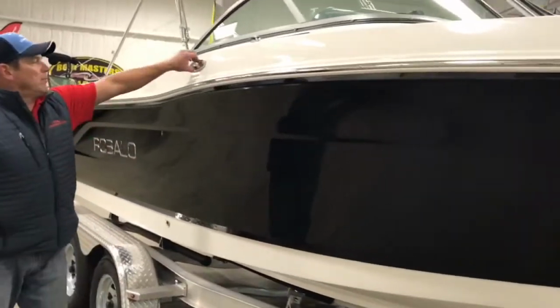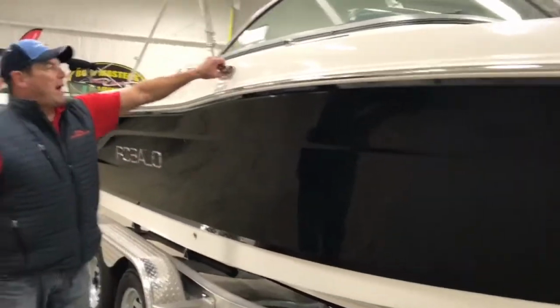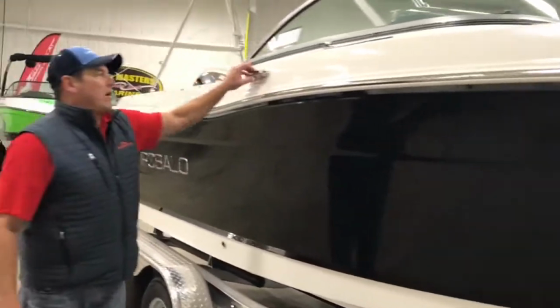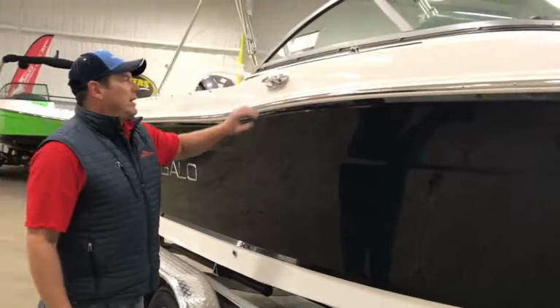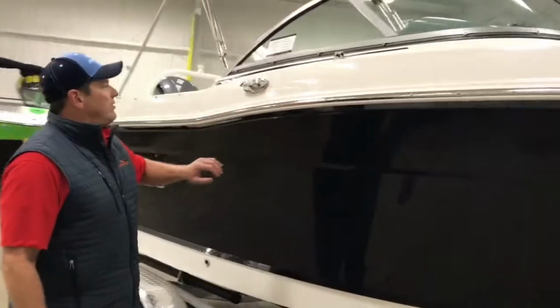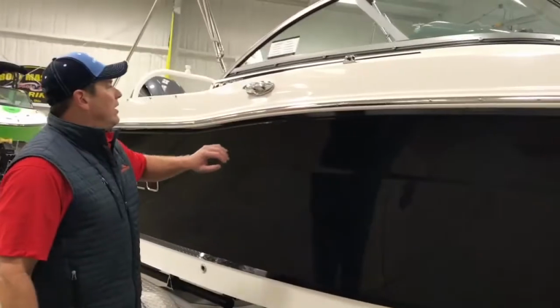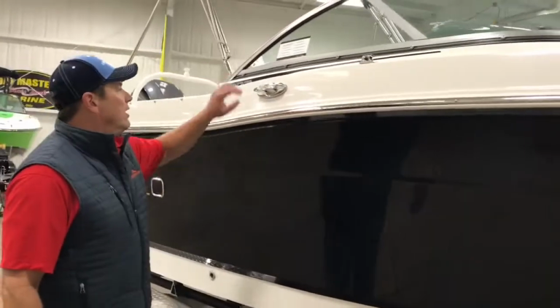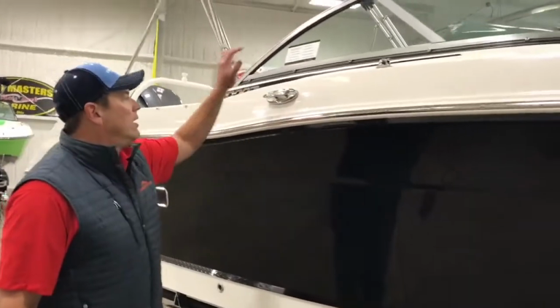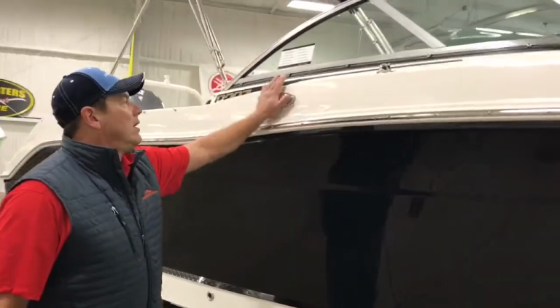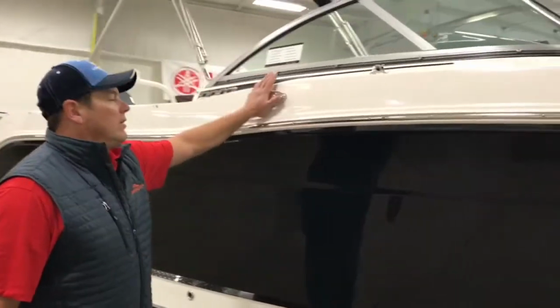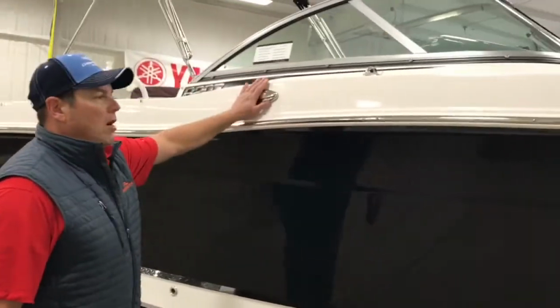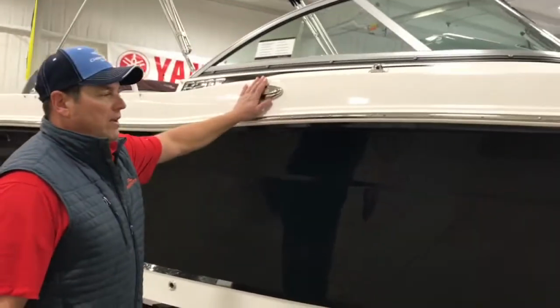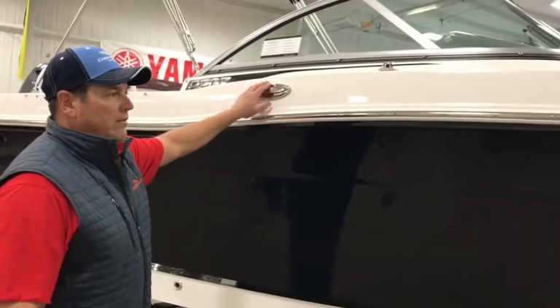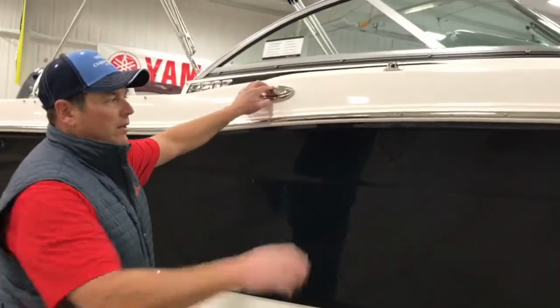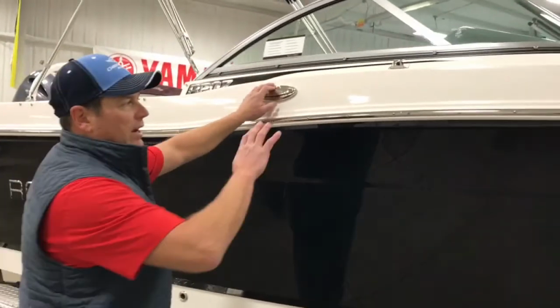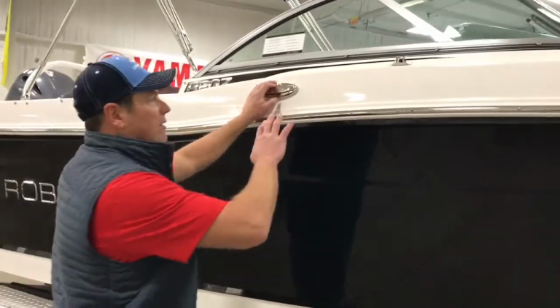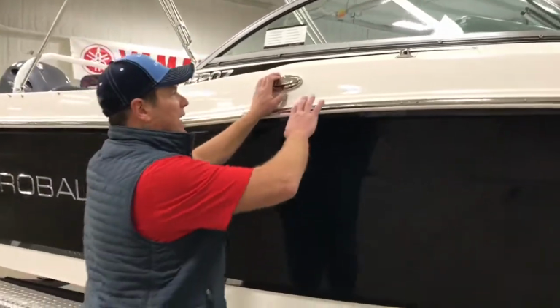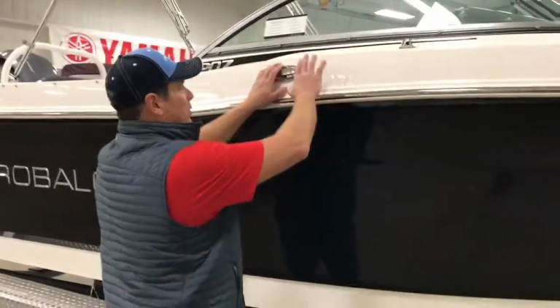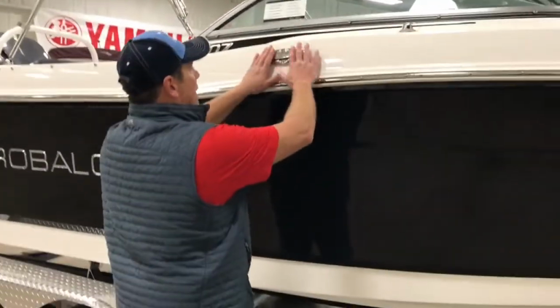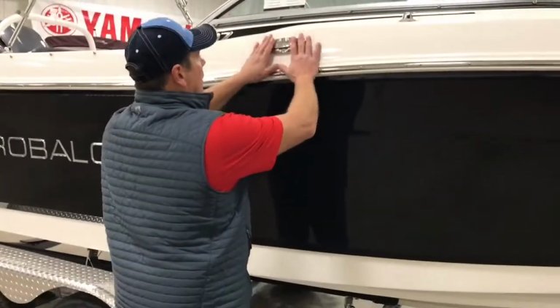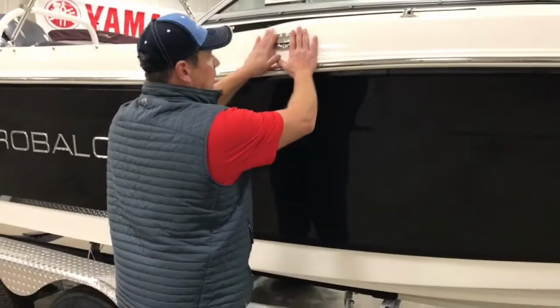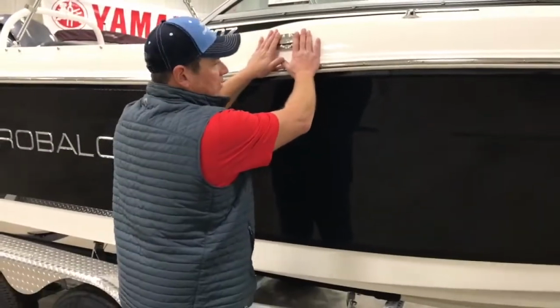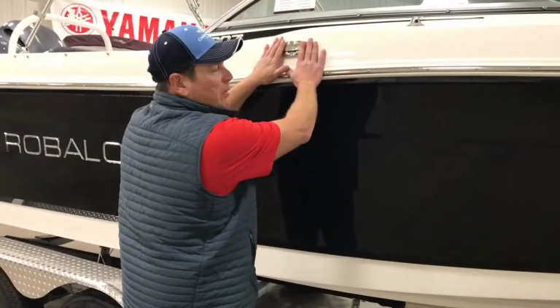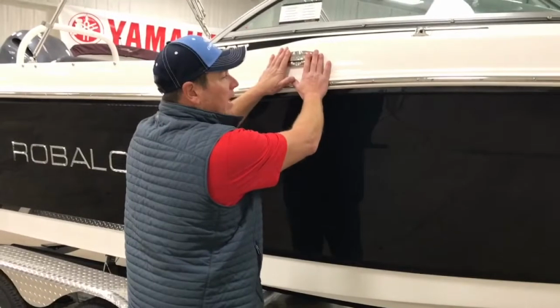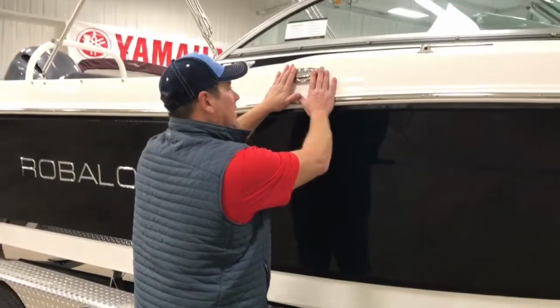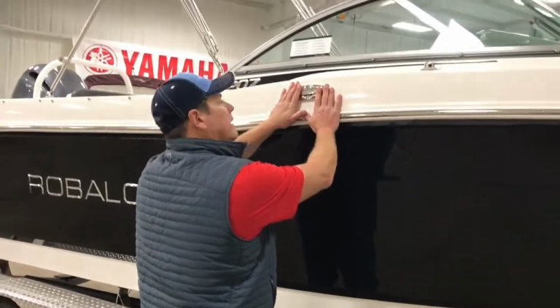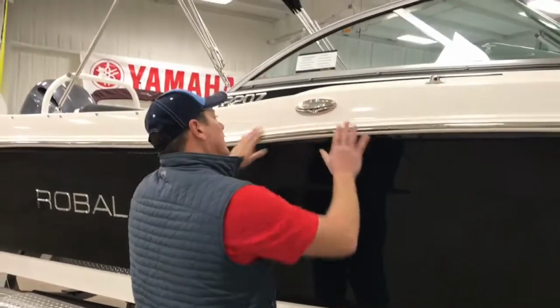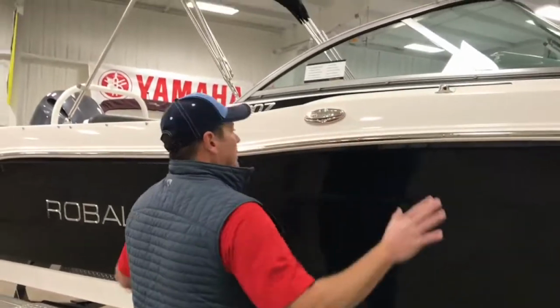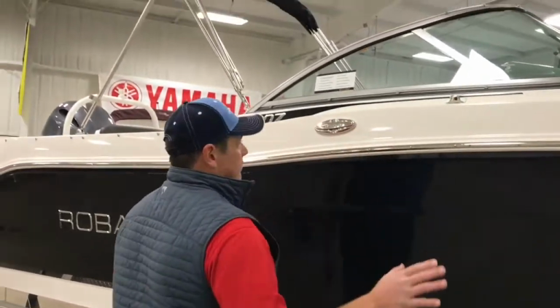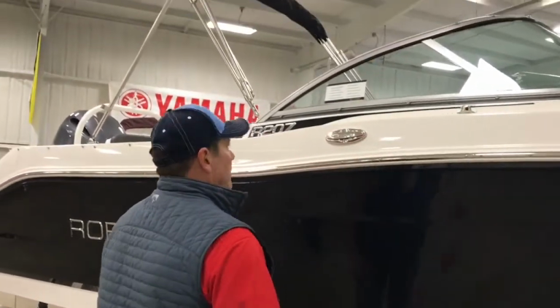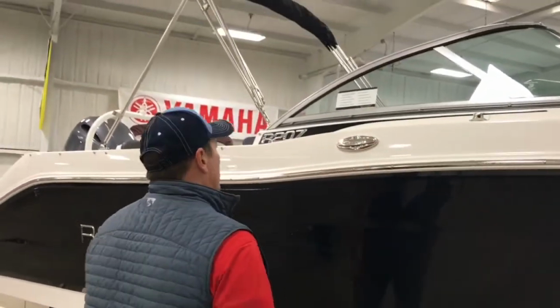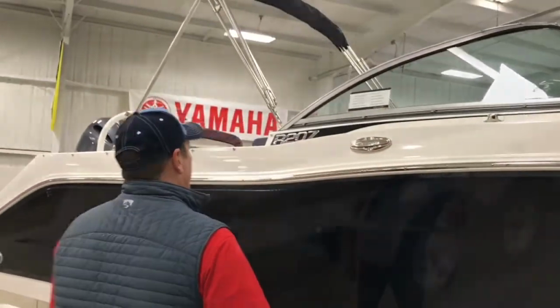Pop-out cleats, all stainless steel. I love the fact that Robalo always has a spring line cleat — never even a question.